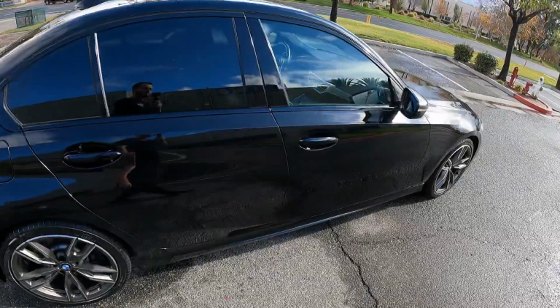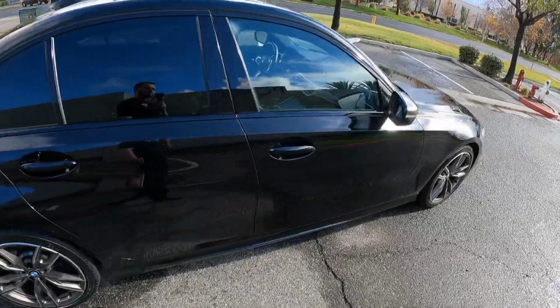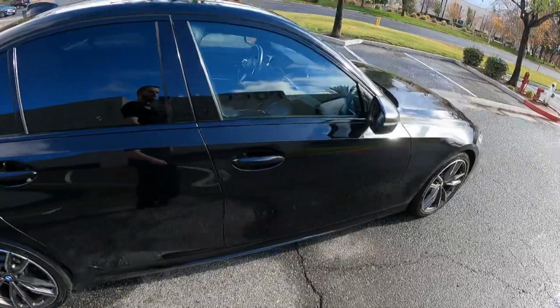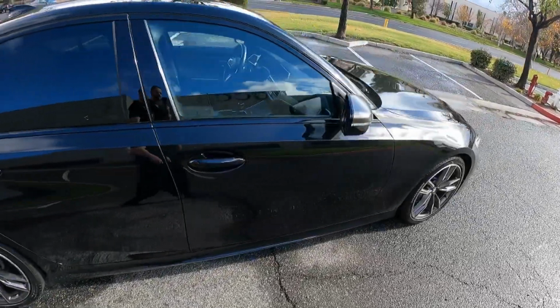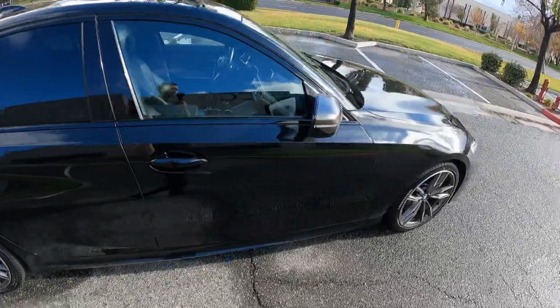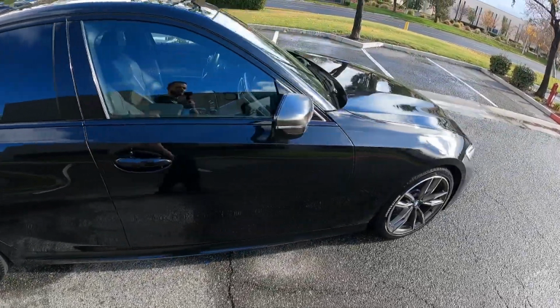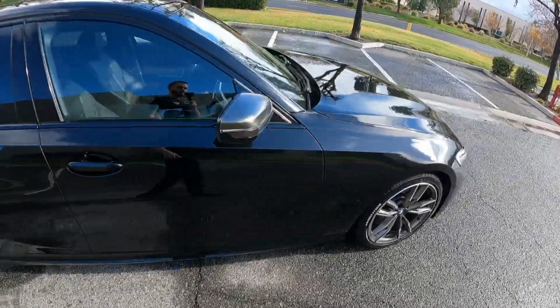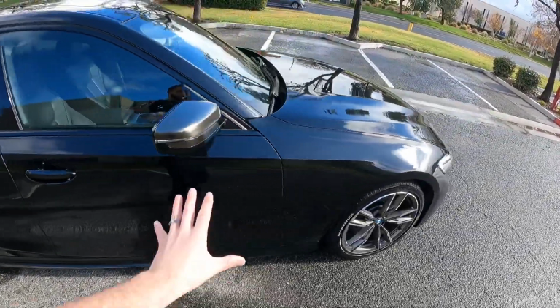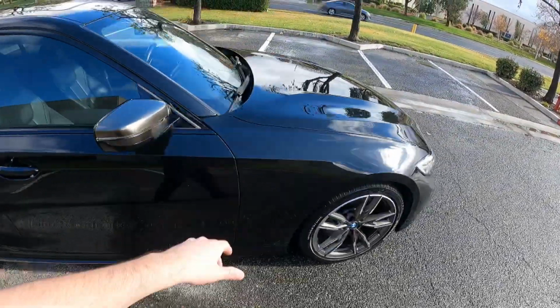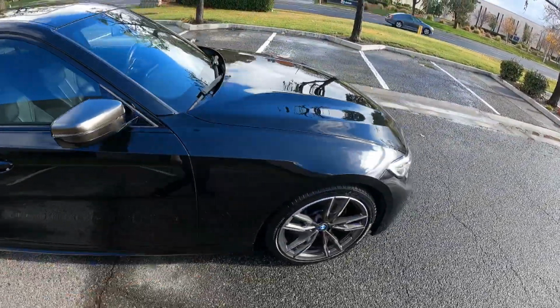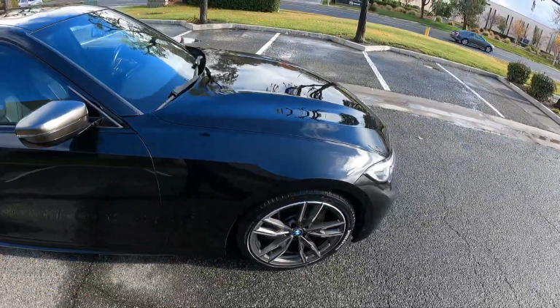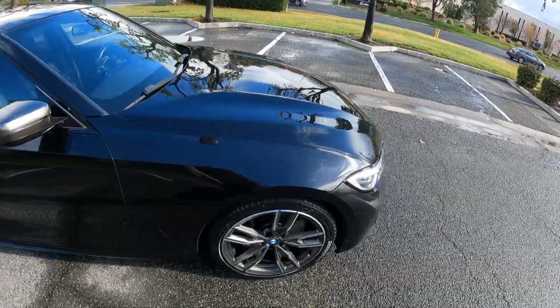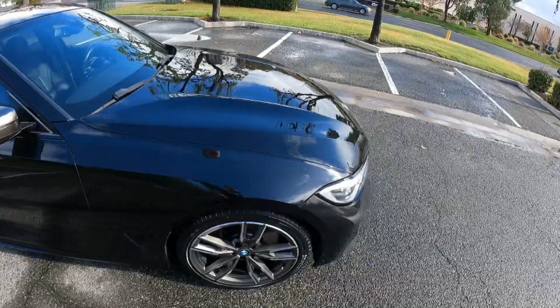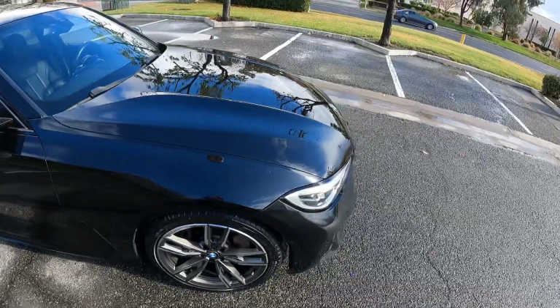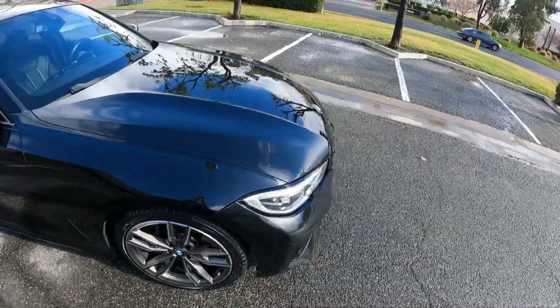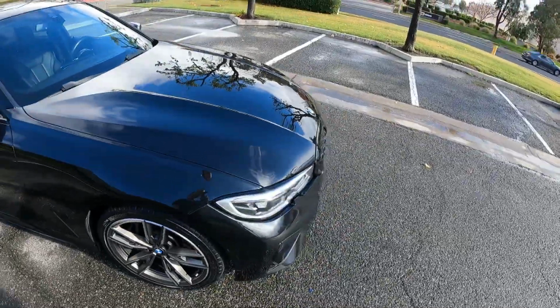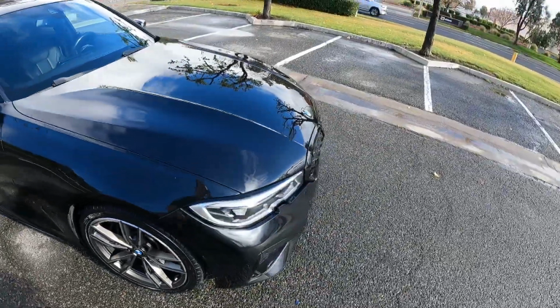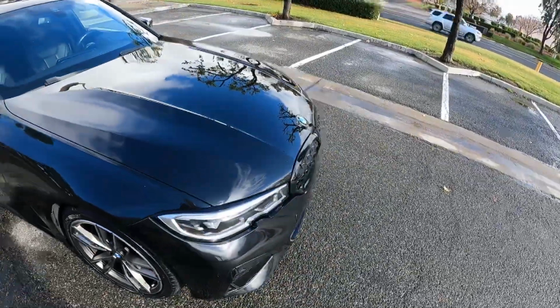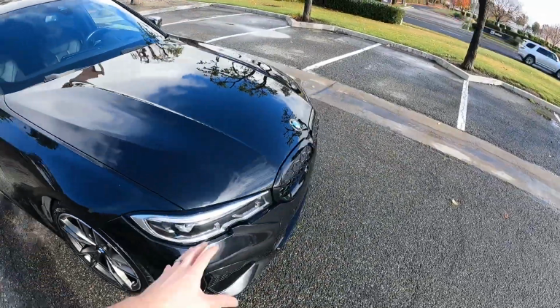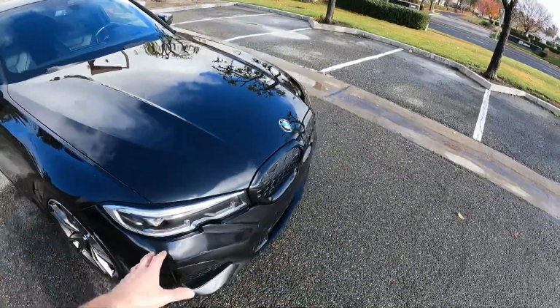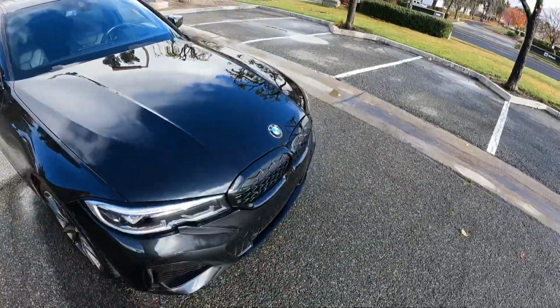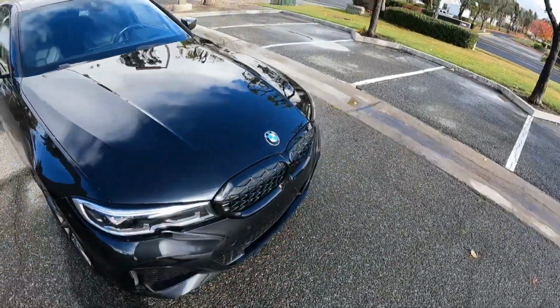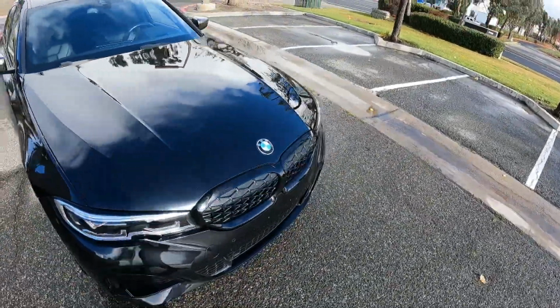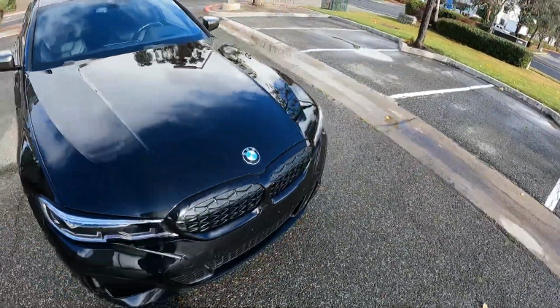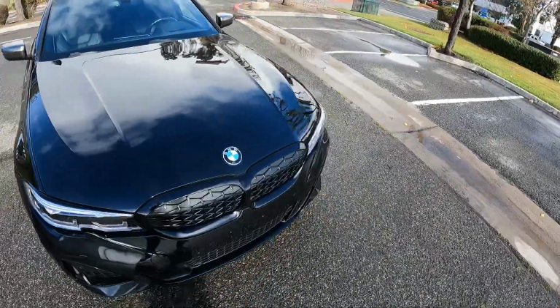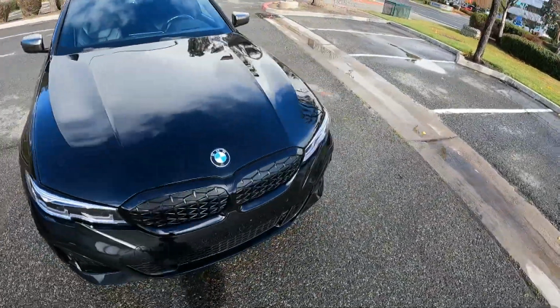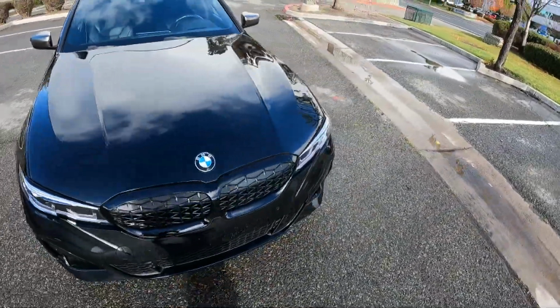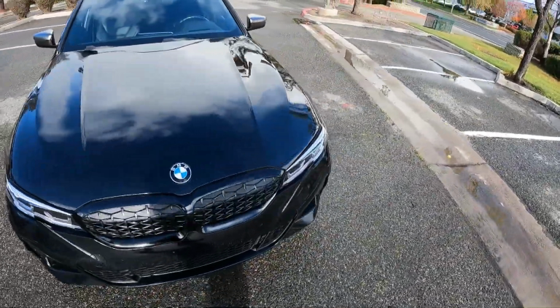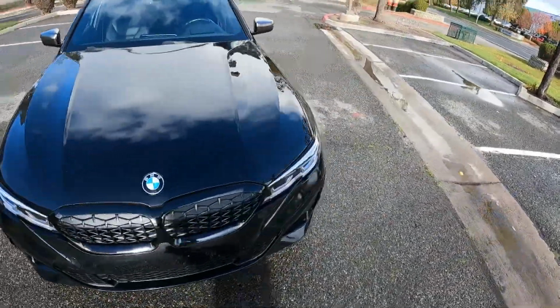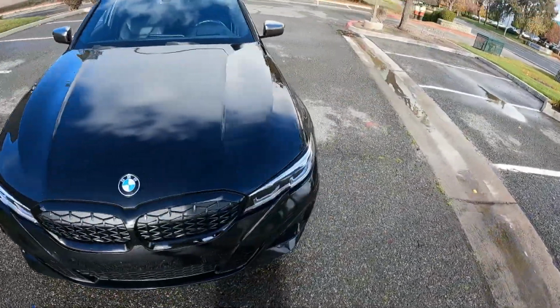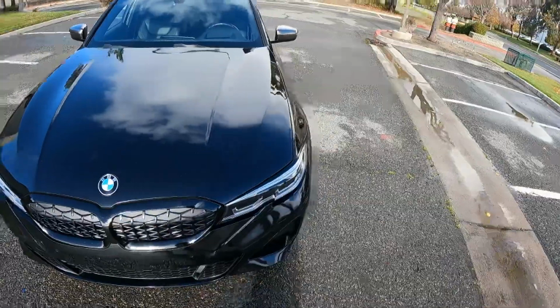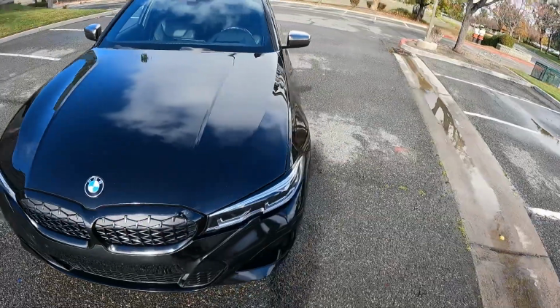It's got keyless entry — as you can see it keeps blinking because as you walk up to it, it senses the remote and opens the doors for you.